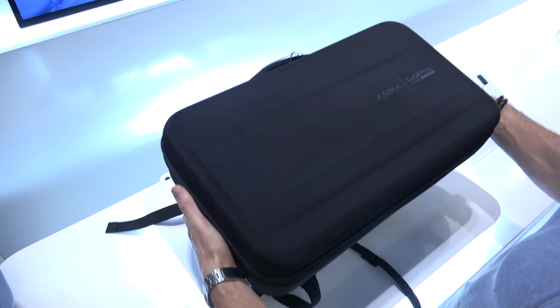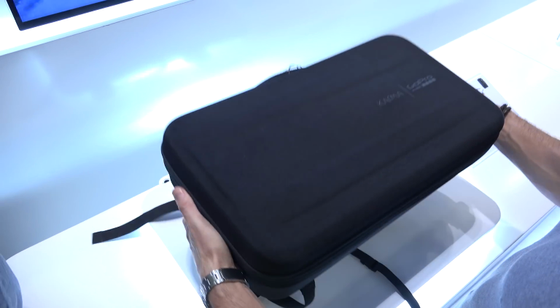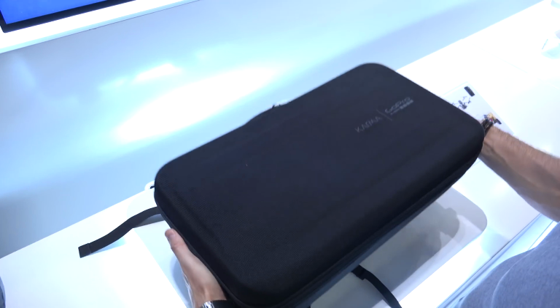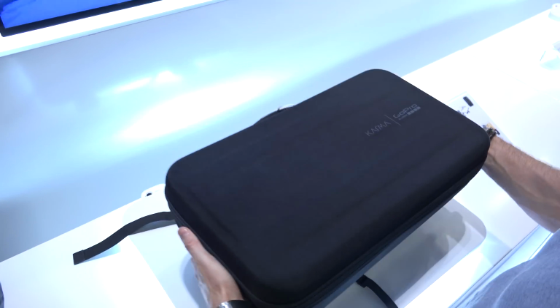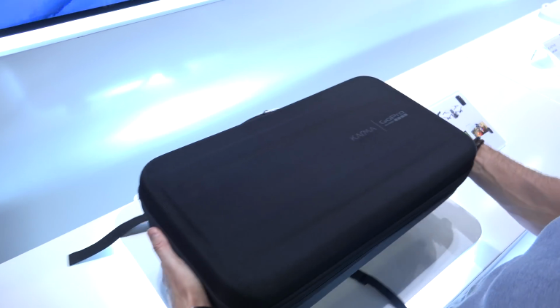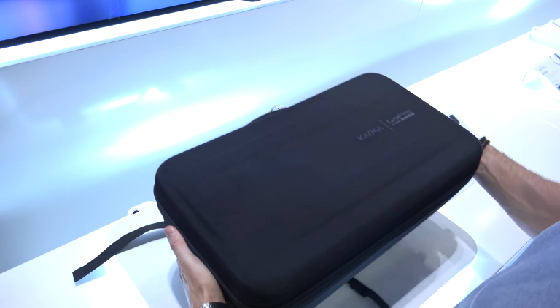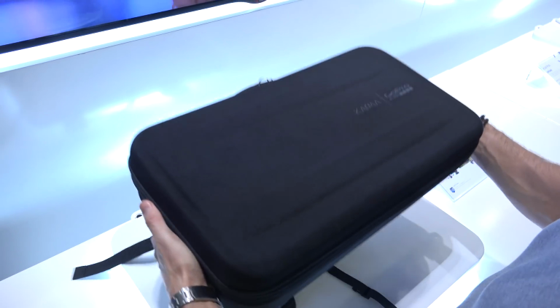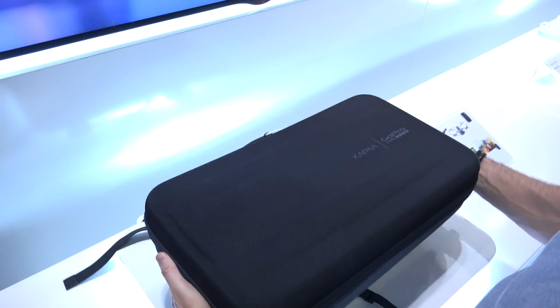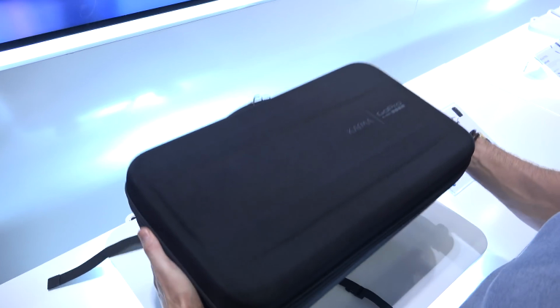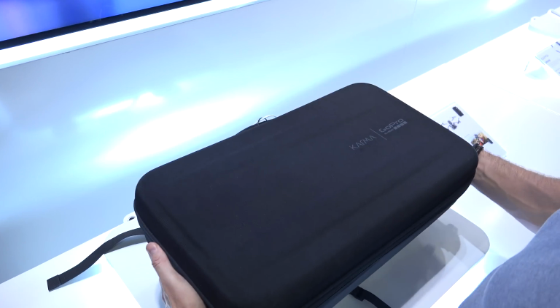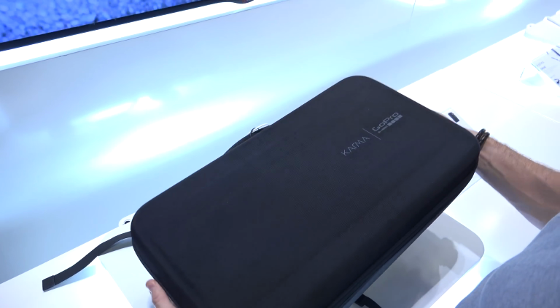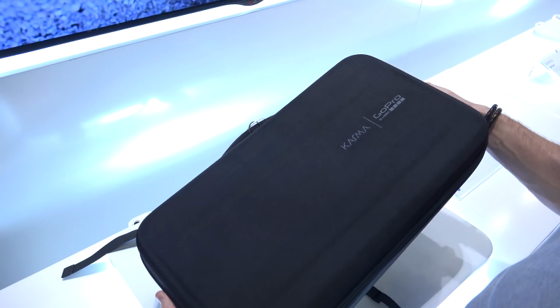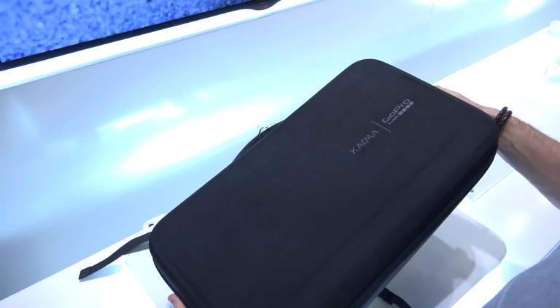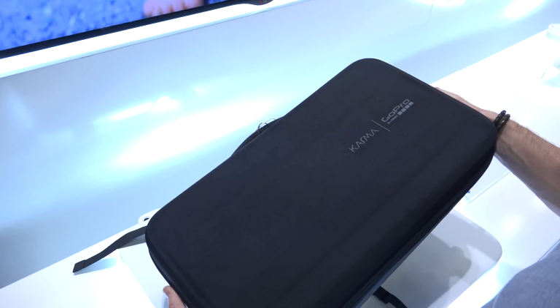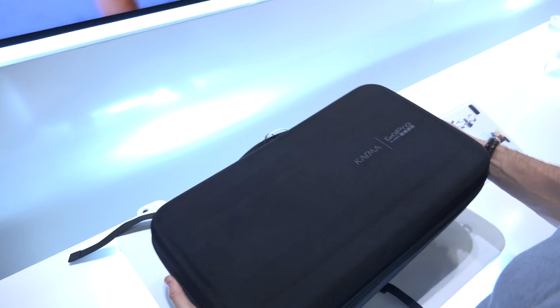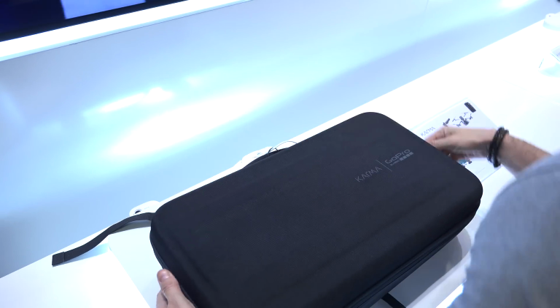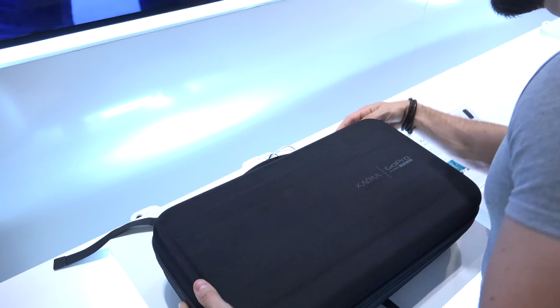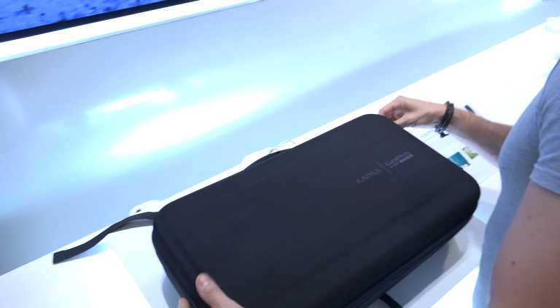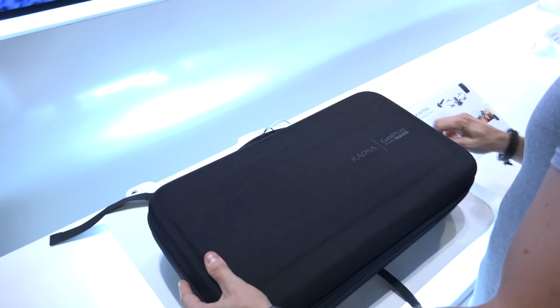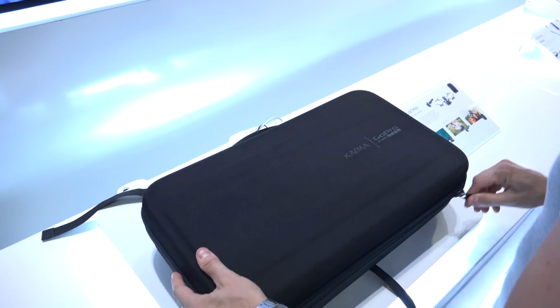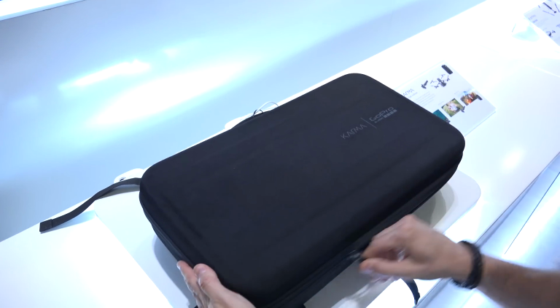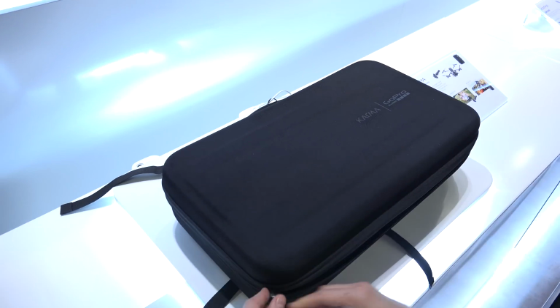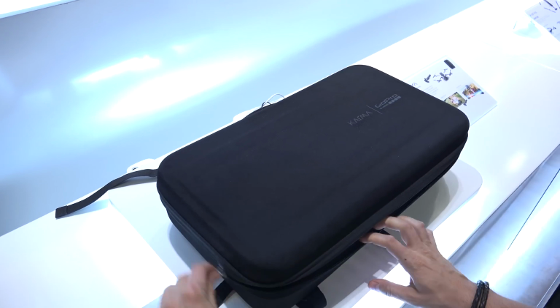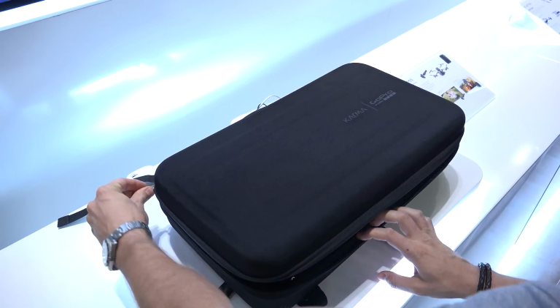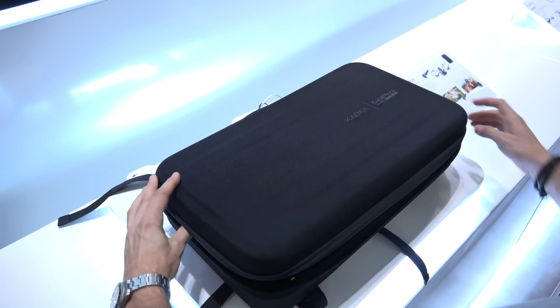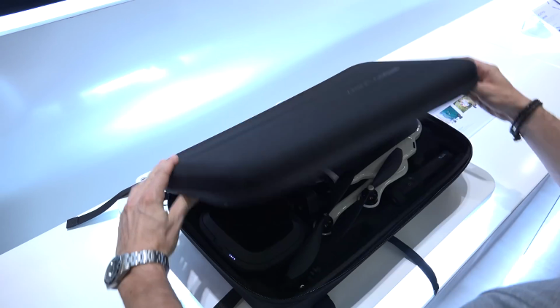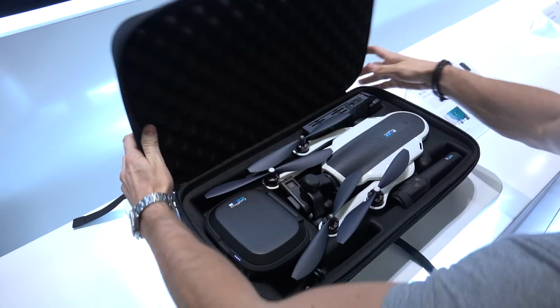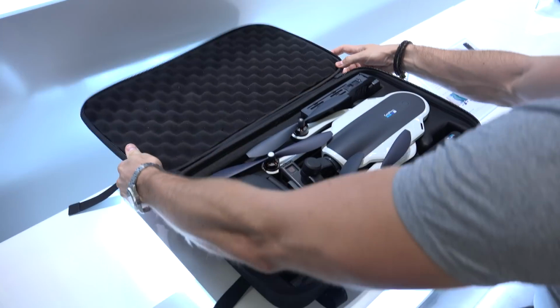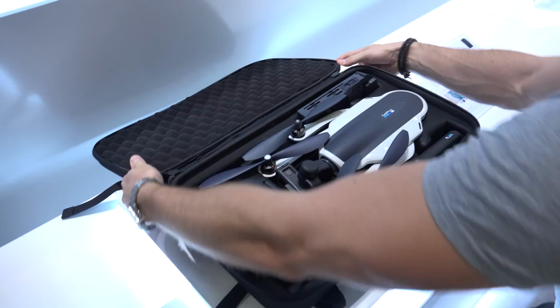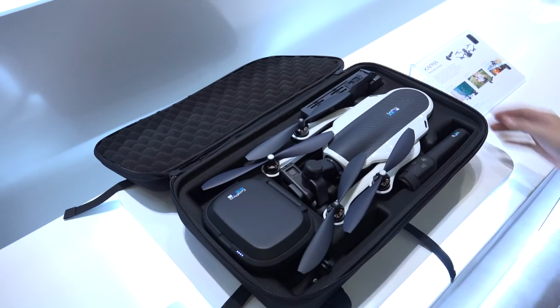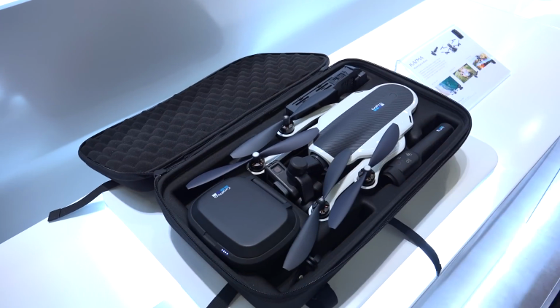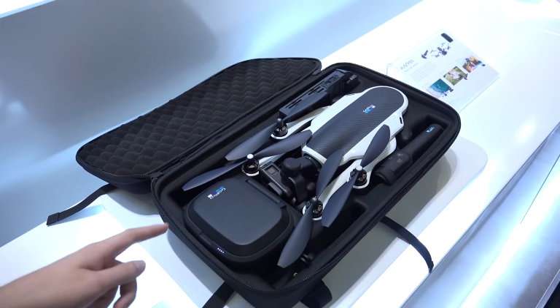Here we already see one of the major advantages of this drone — it always comes in a bundle with this backpack, so it's really easy to carry around and definitely an advantage over DJI products.